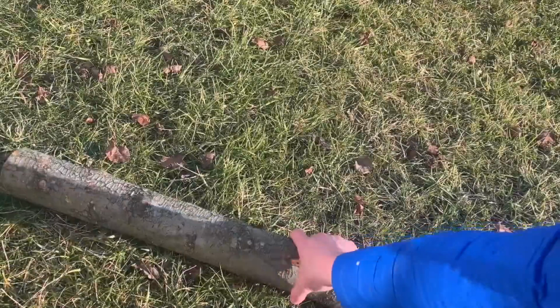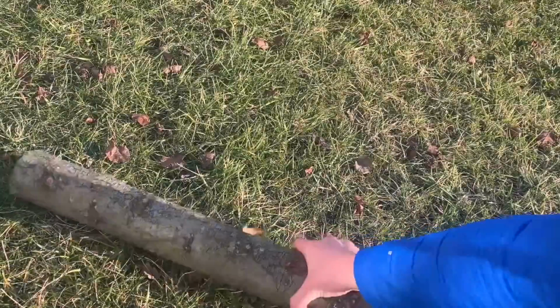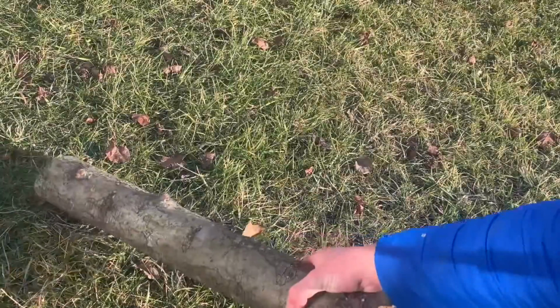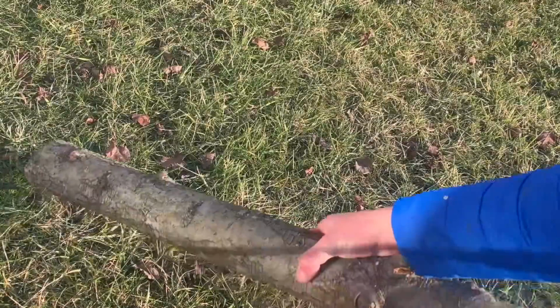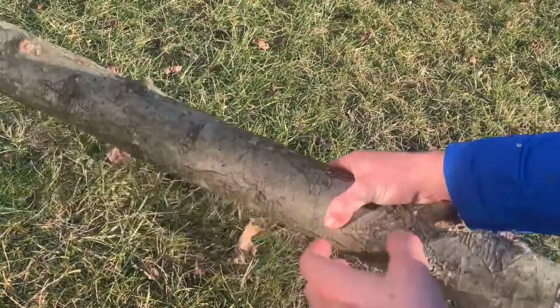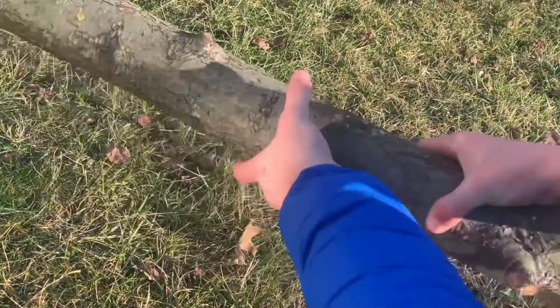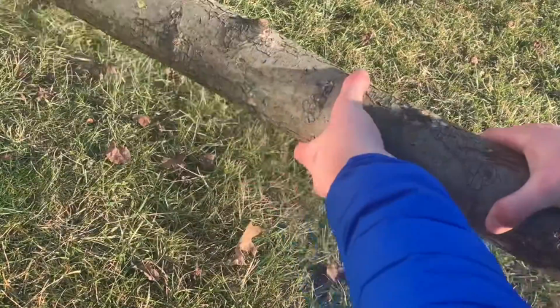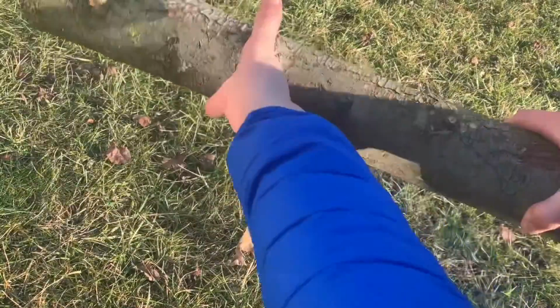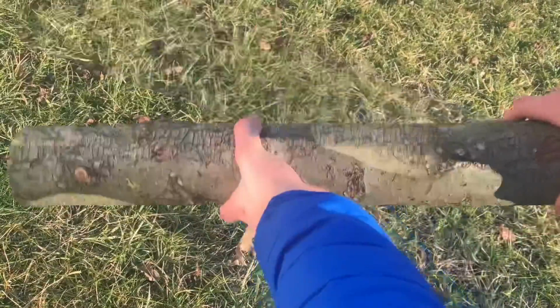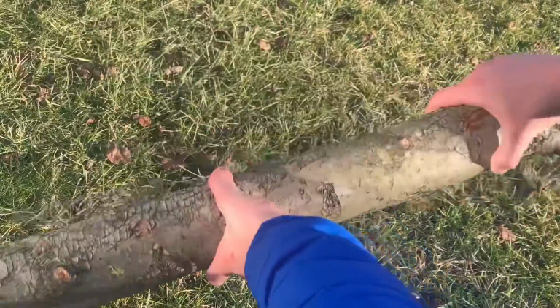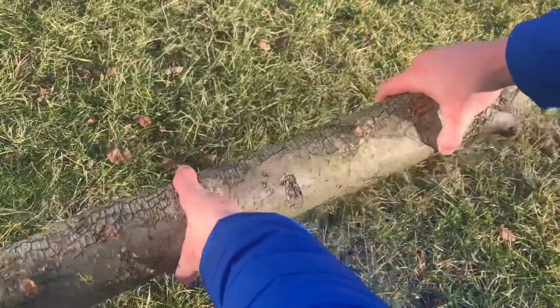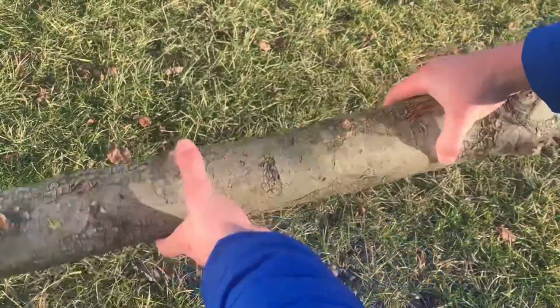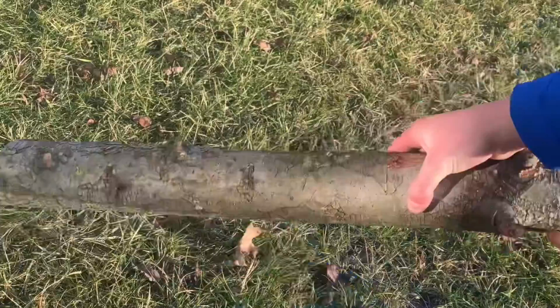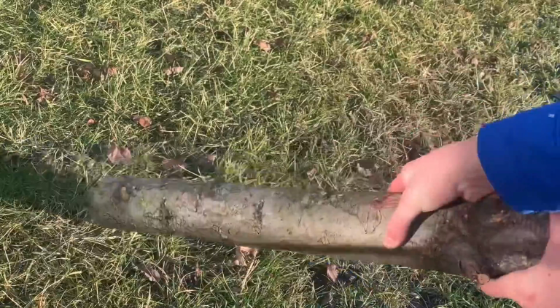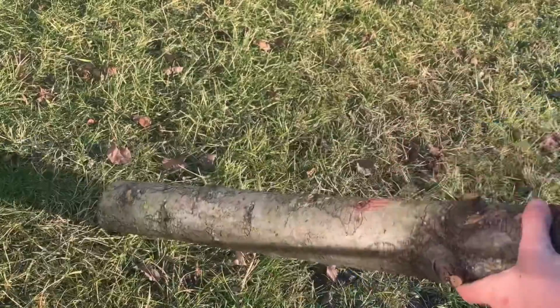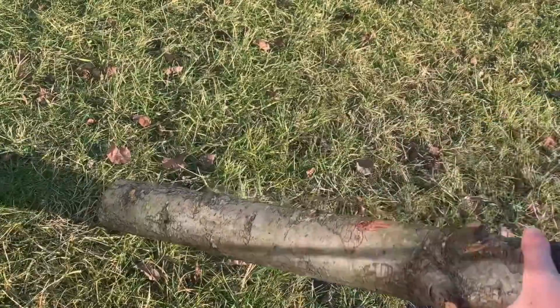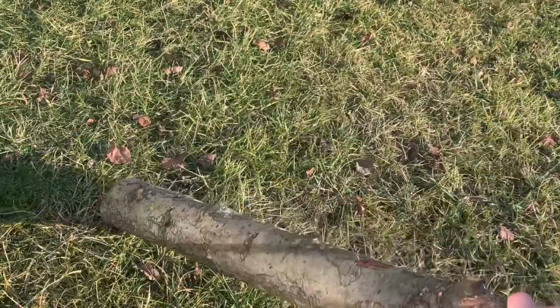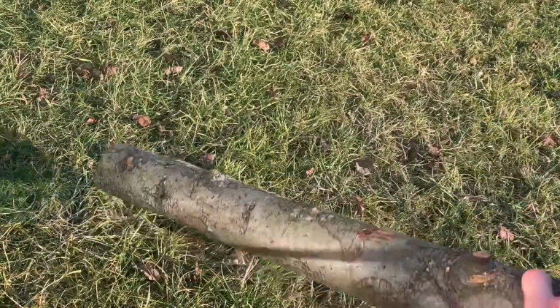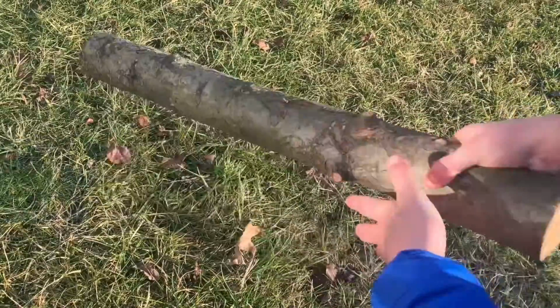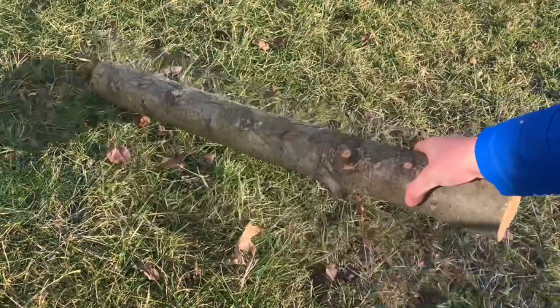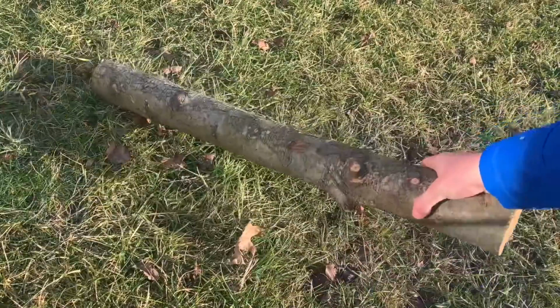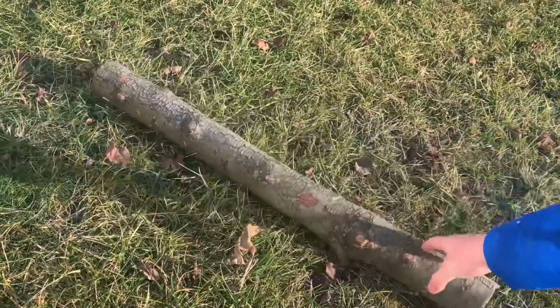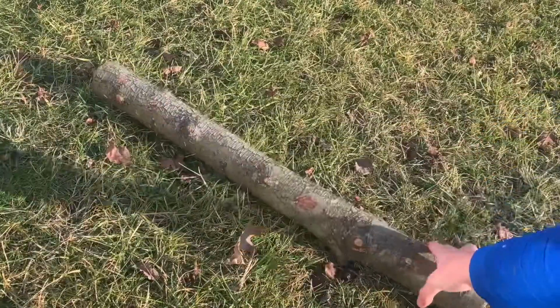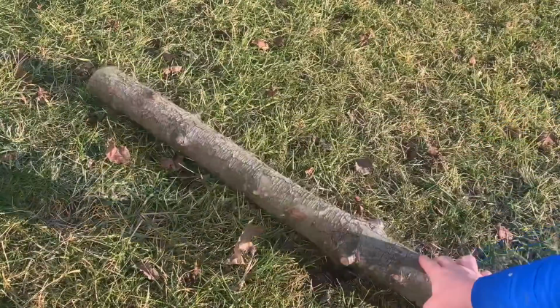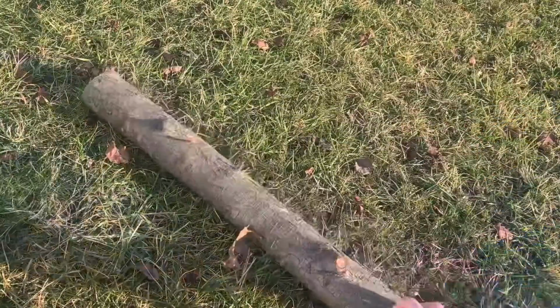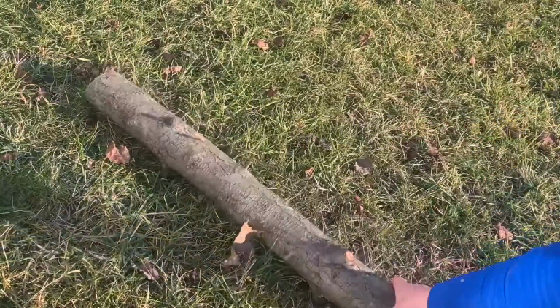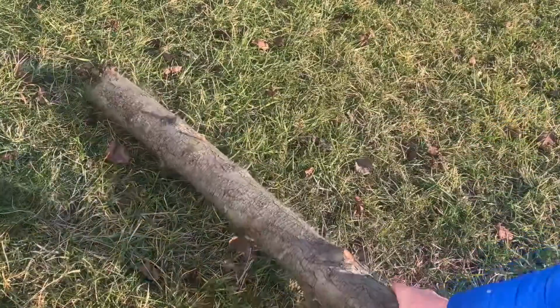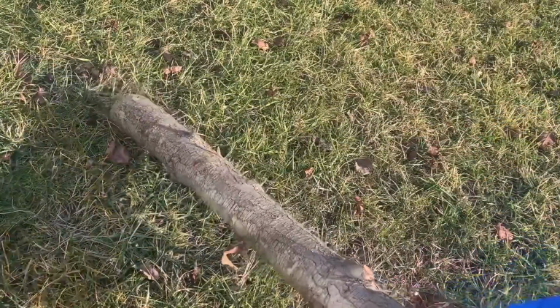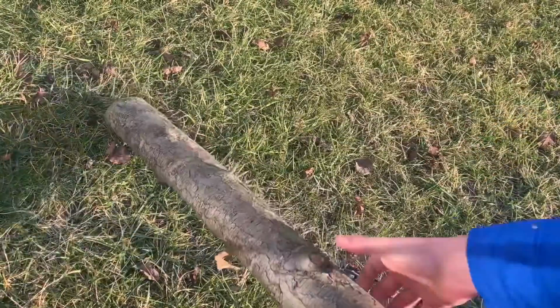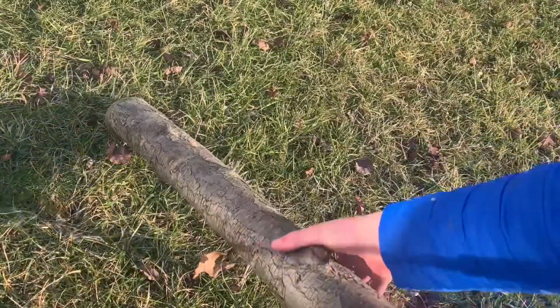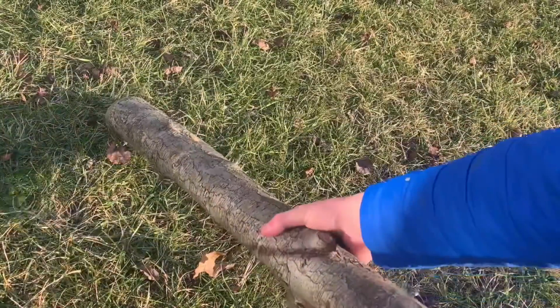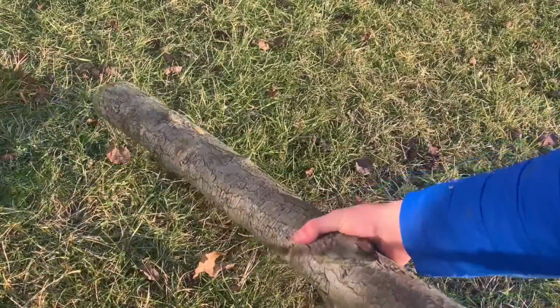All right, you can start with any old log around, as long as it's not too rotten. This one I have here is about two and a half feet long.